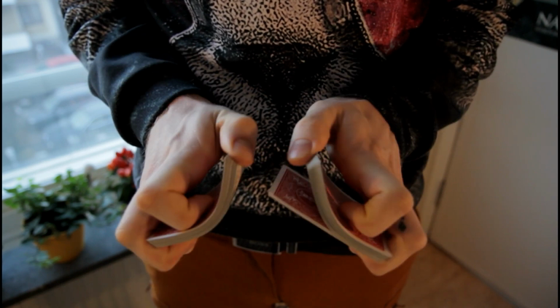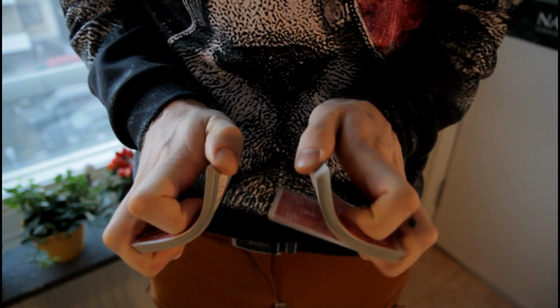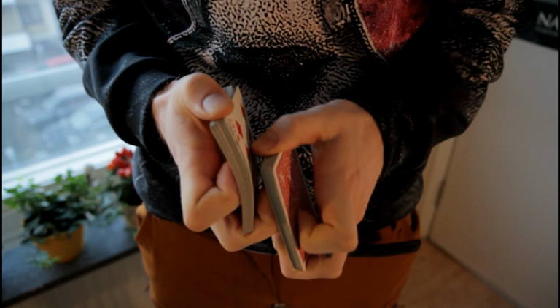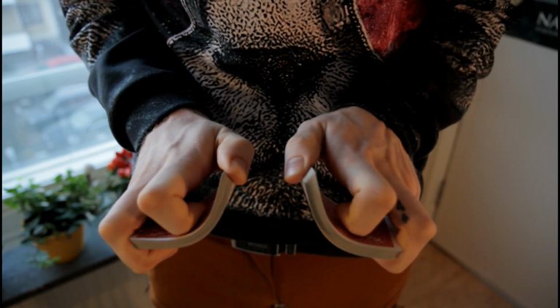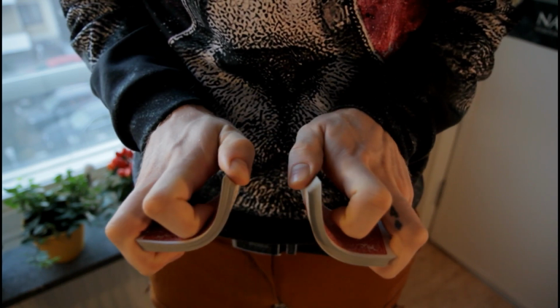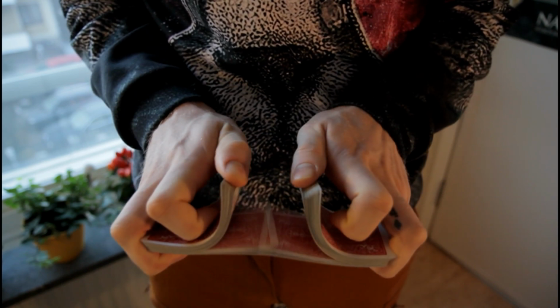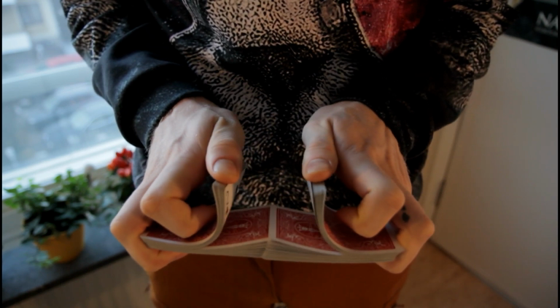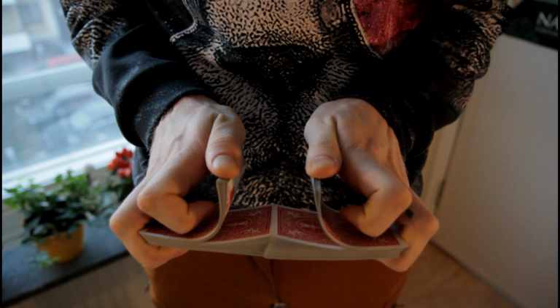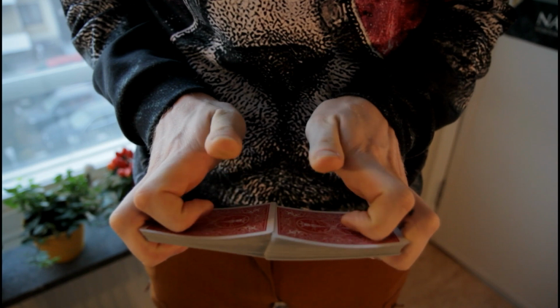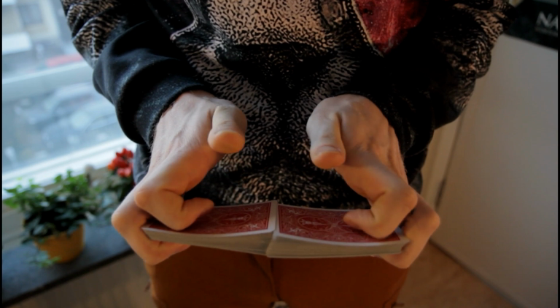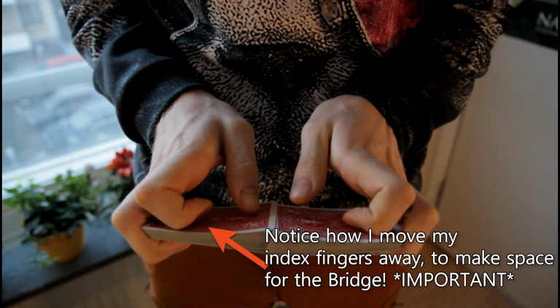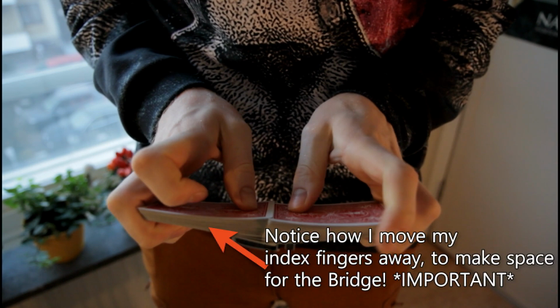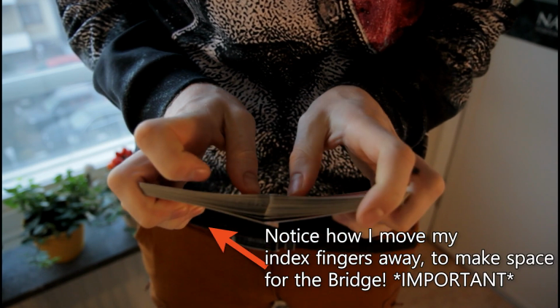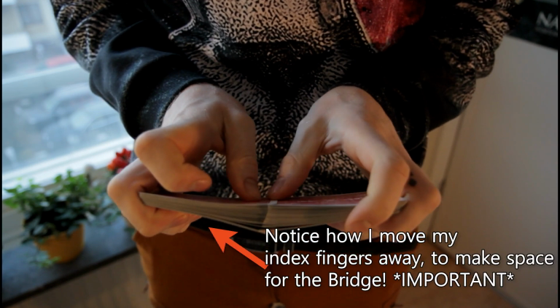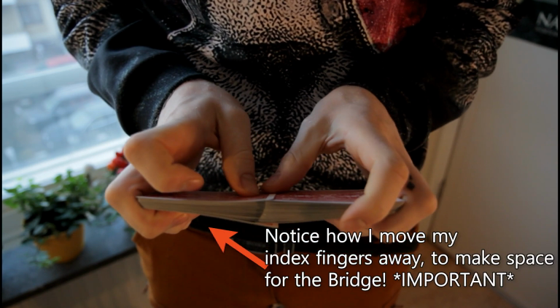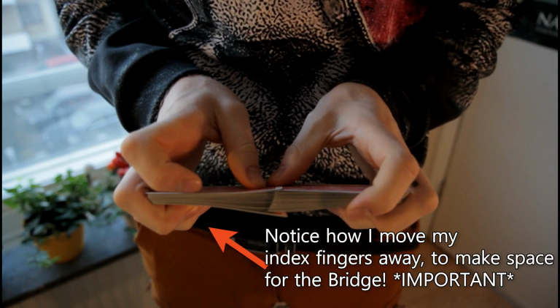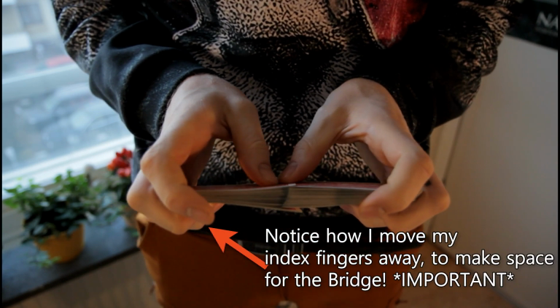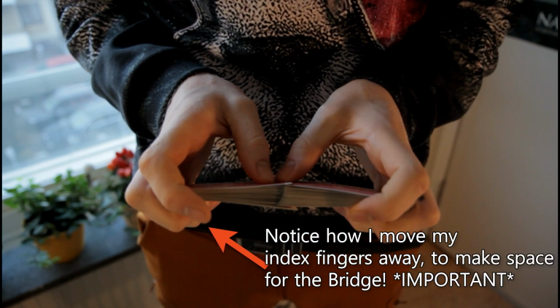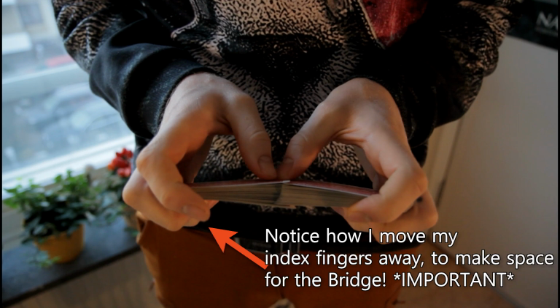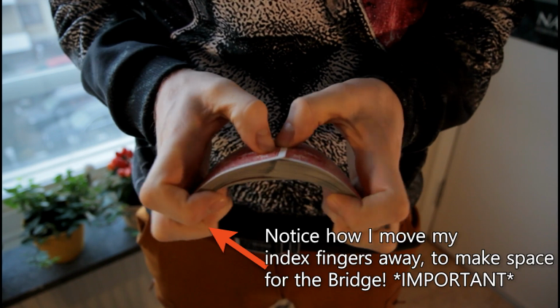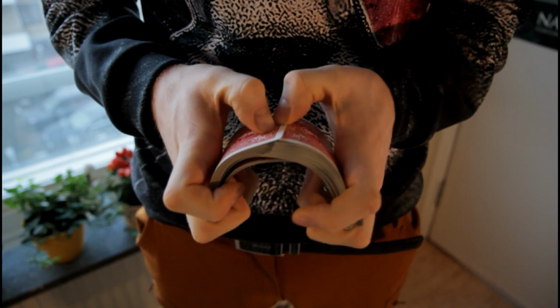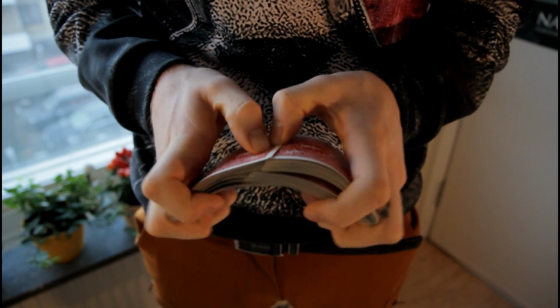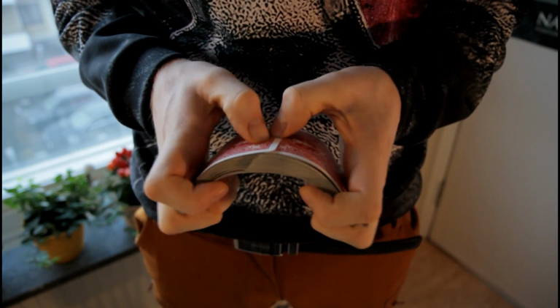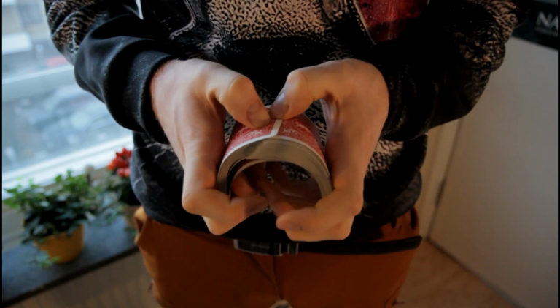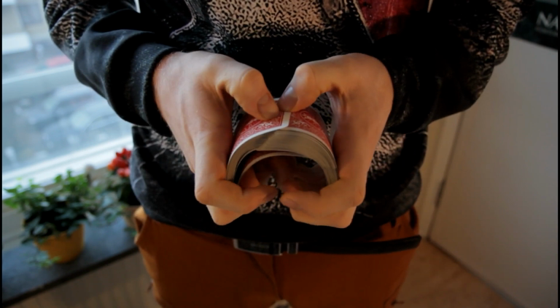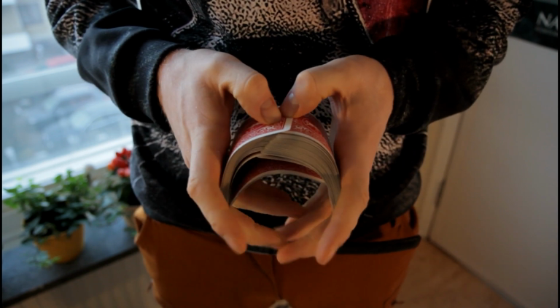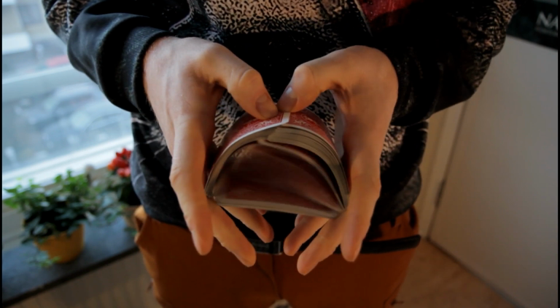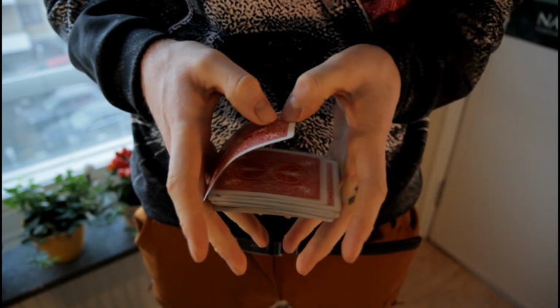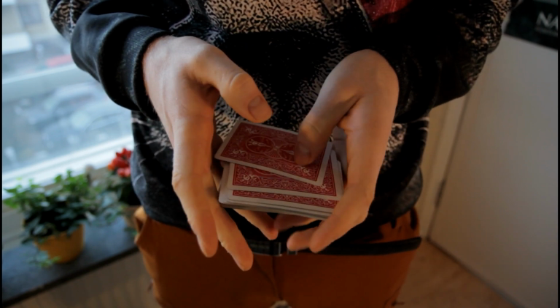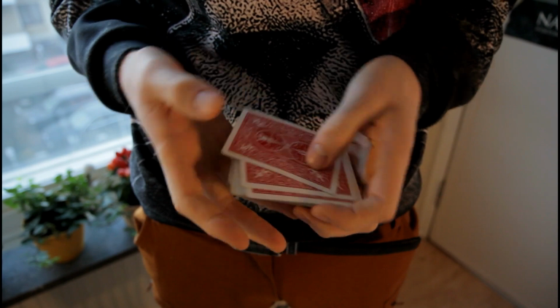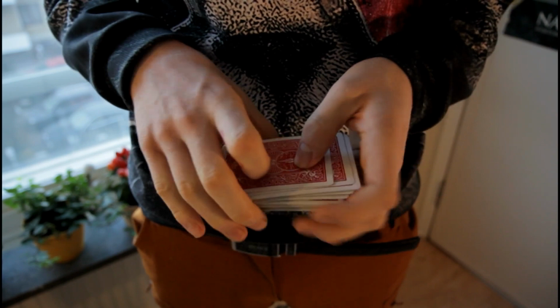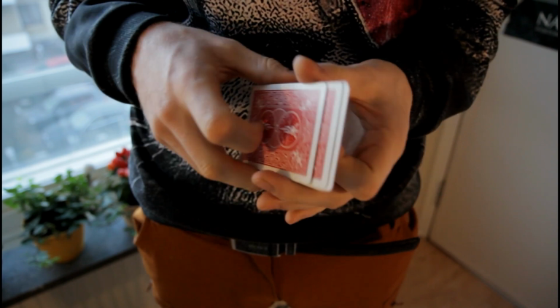So I'm just releasing one by one just like so. And if you don't know how to bridge, it's just the opposite direction — you just bend the cards like so and then release the pressure a little bit.